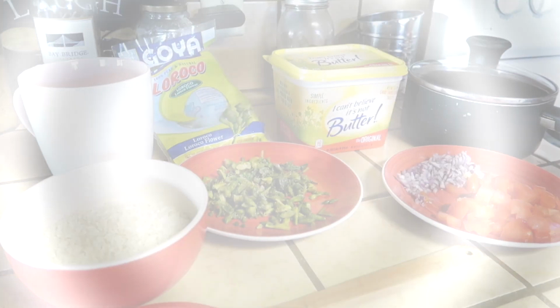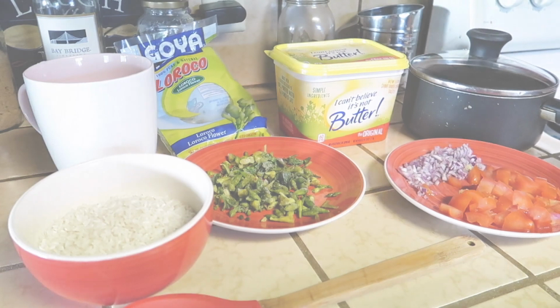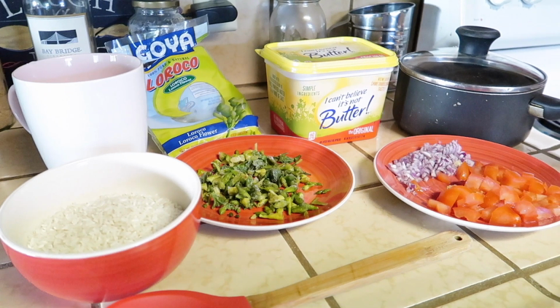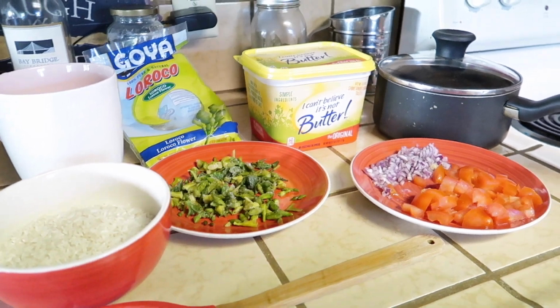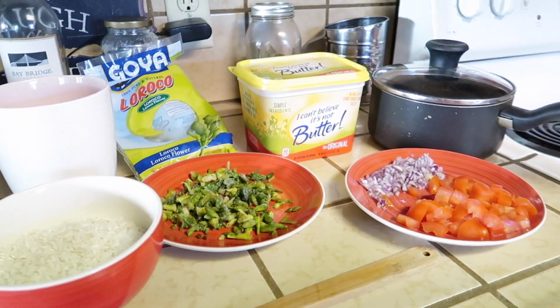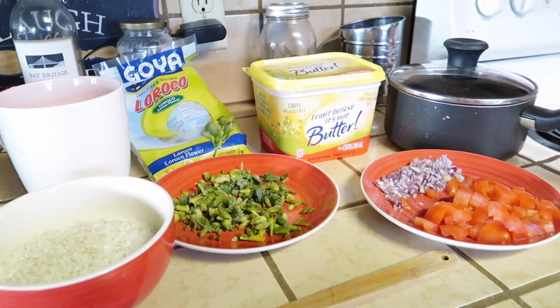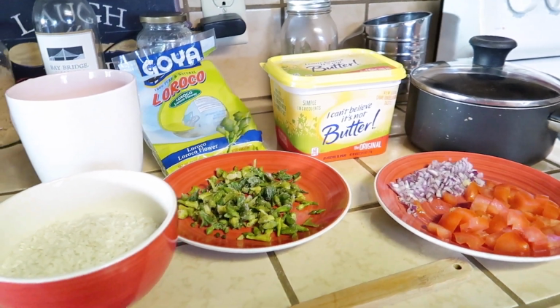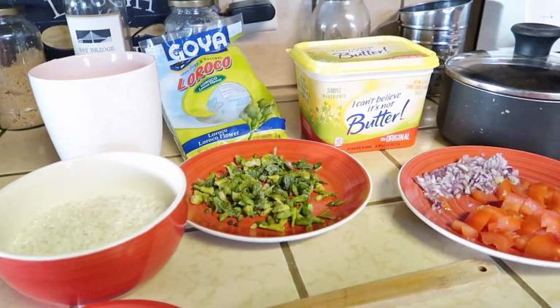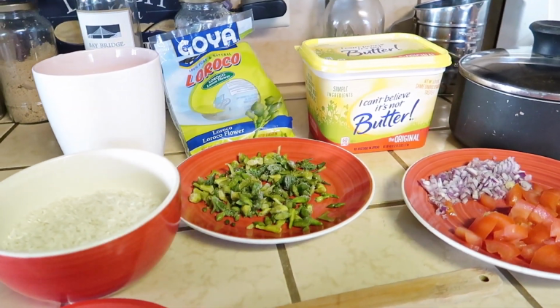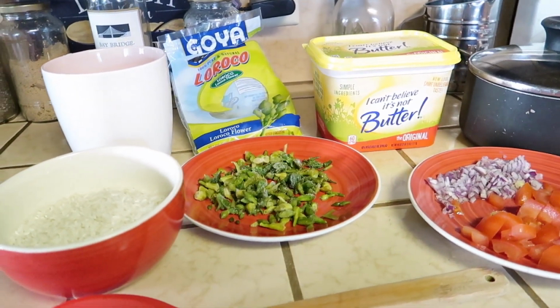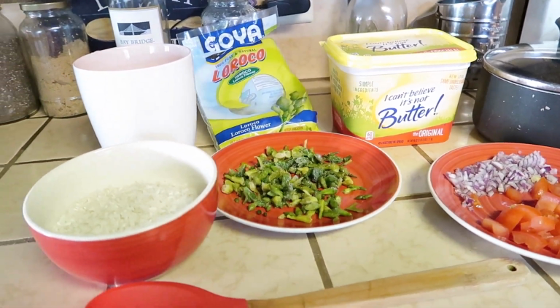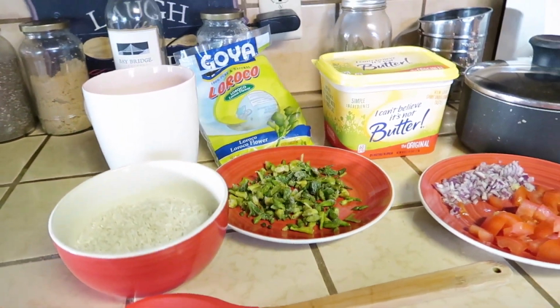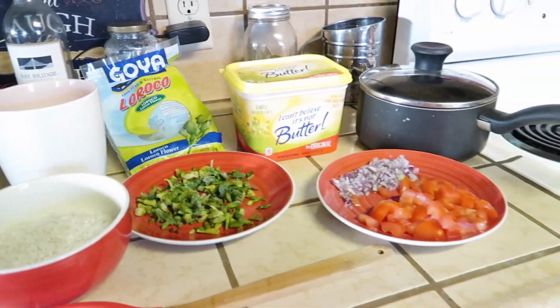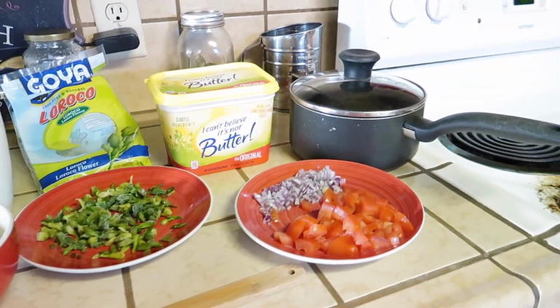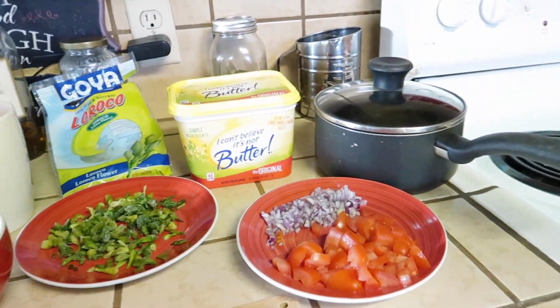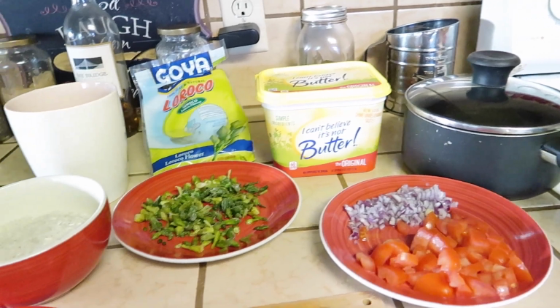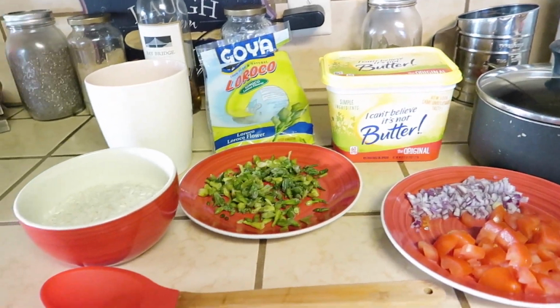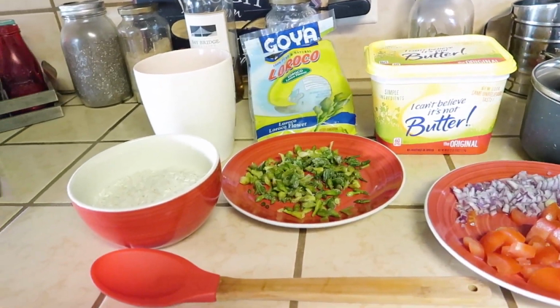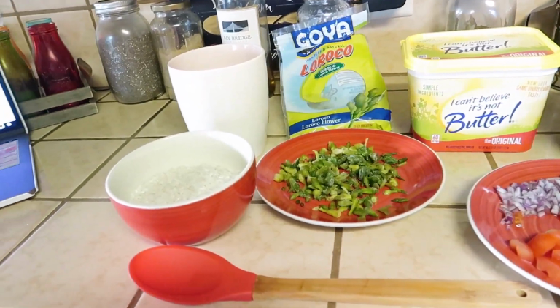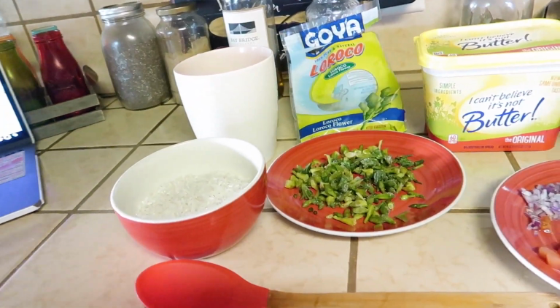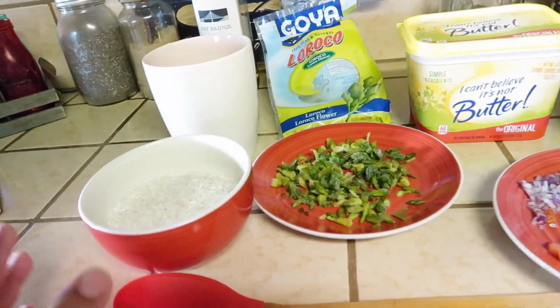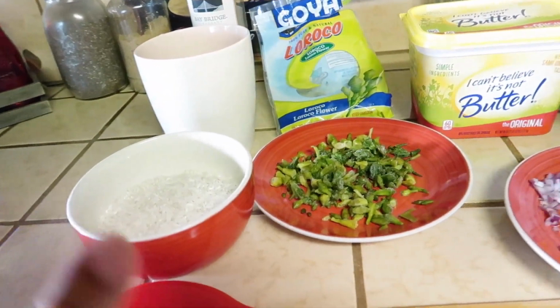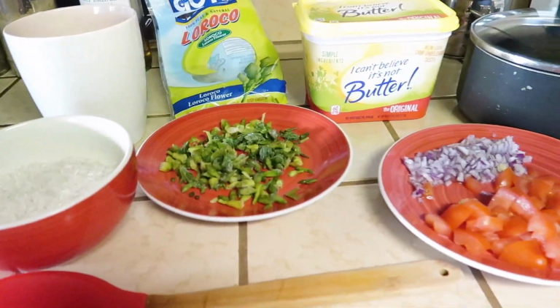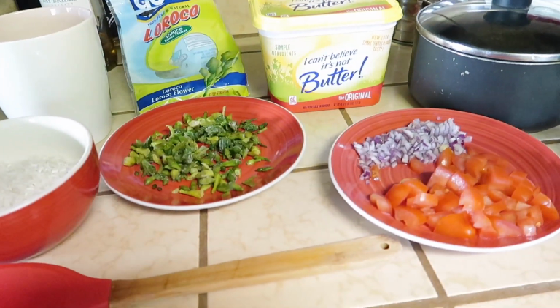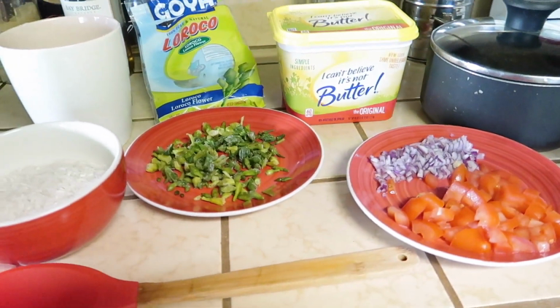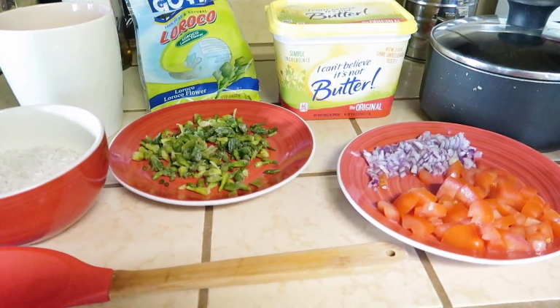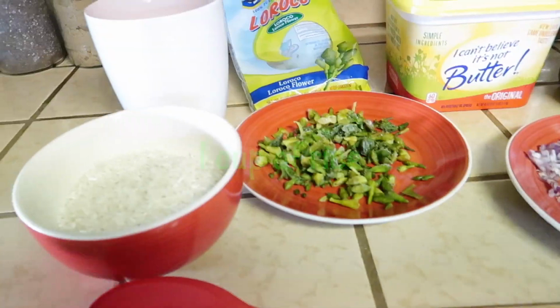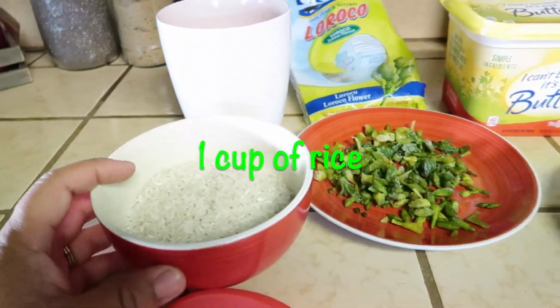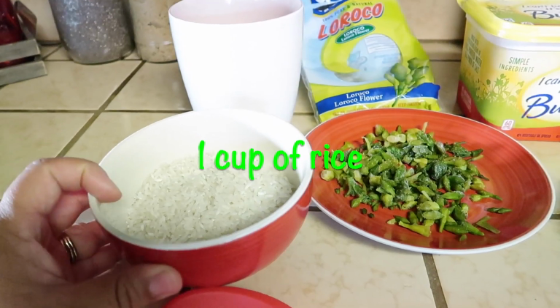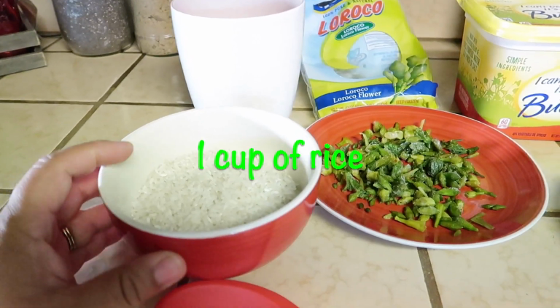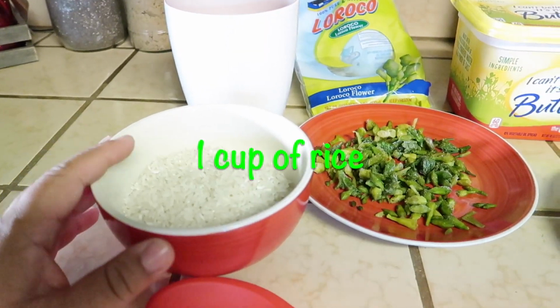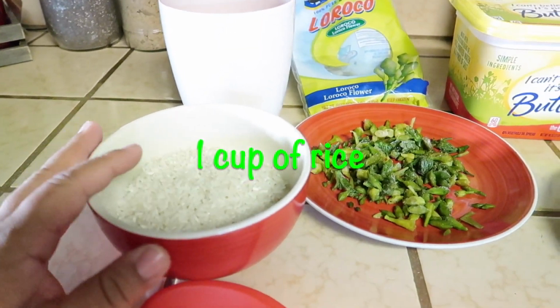Hey everybody, welcome back to my channel. Today I'm going to be showing you how I like to make my rice. Let's go ahead and jump into the ingredients — you're going to need one cup of rice, make sure you wash it.